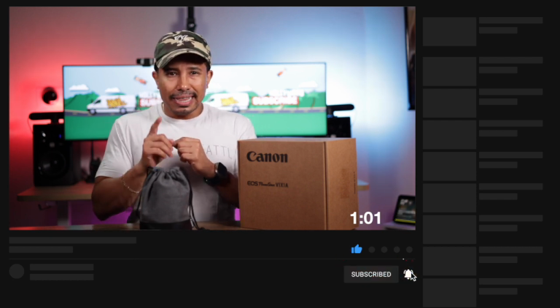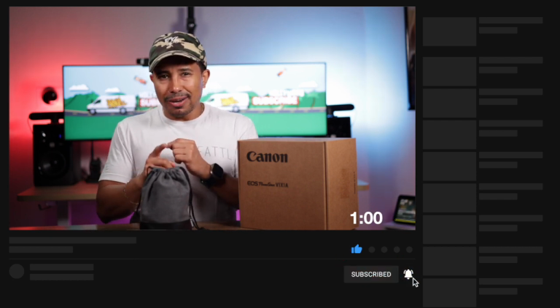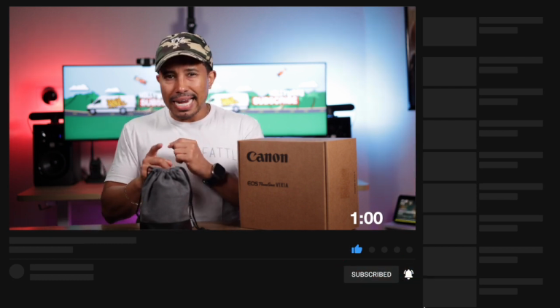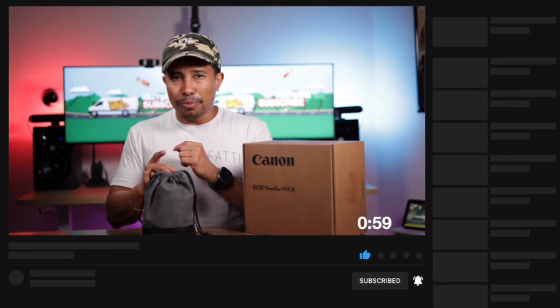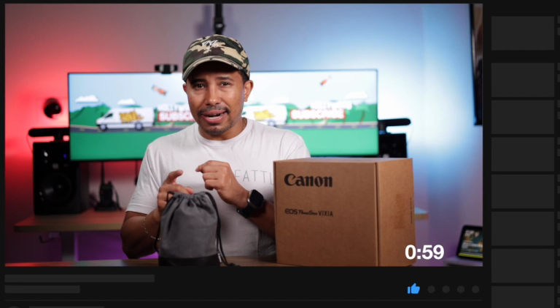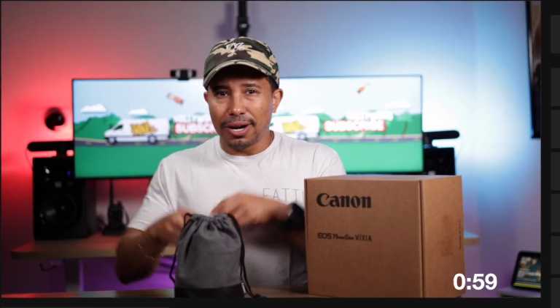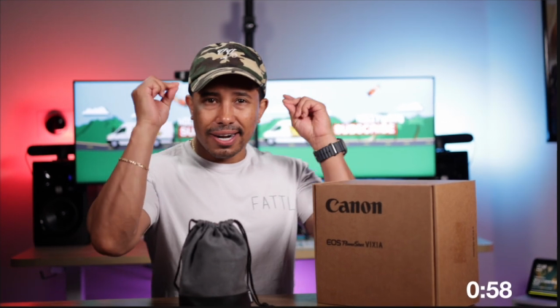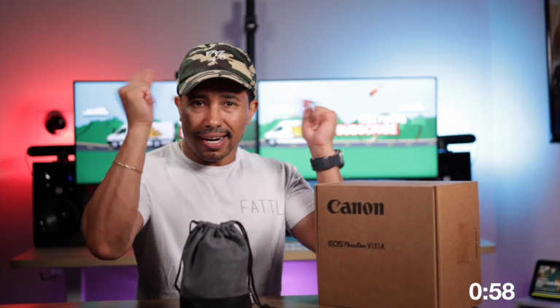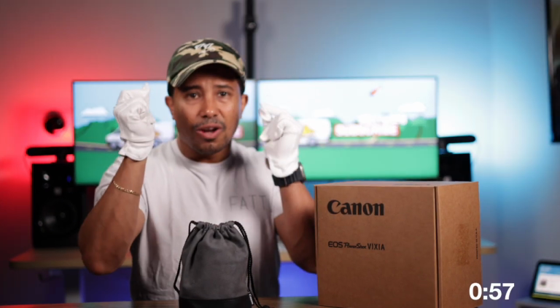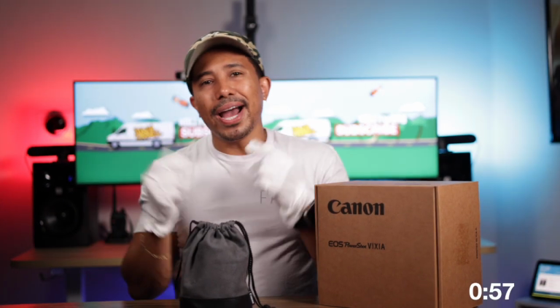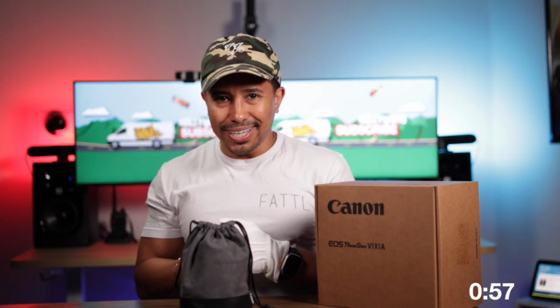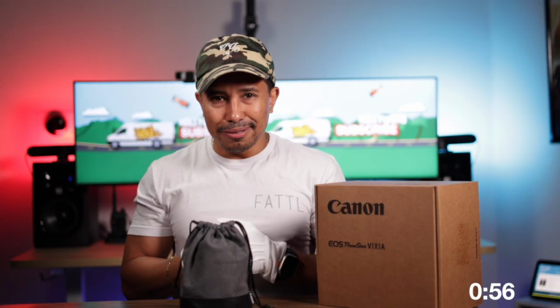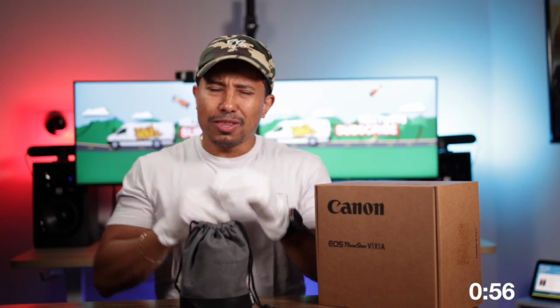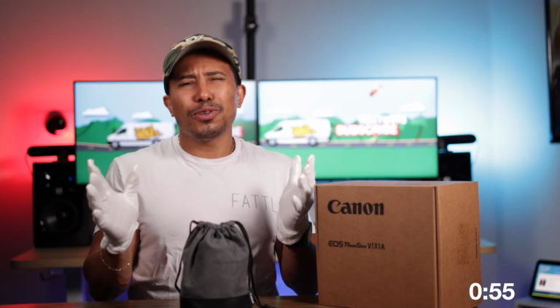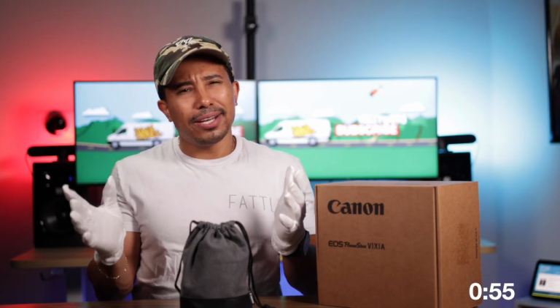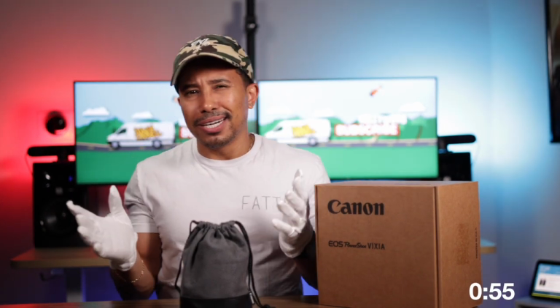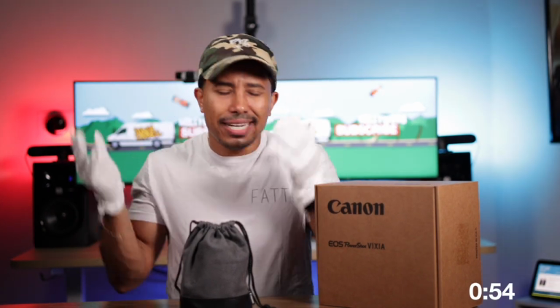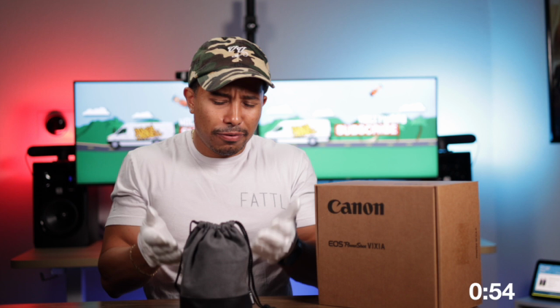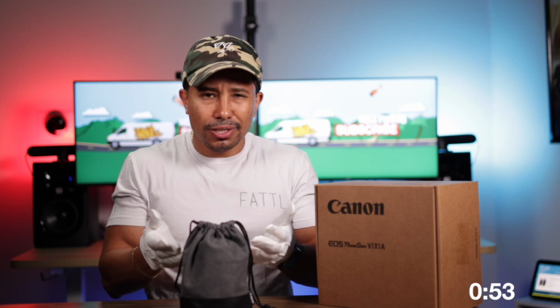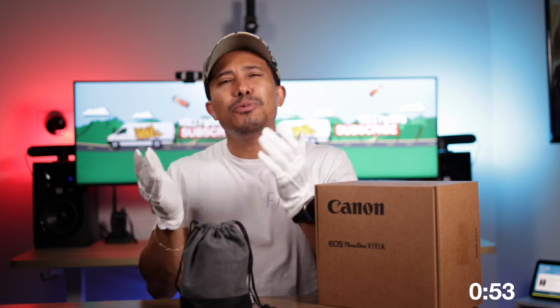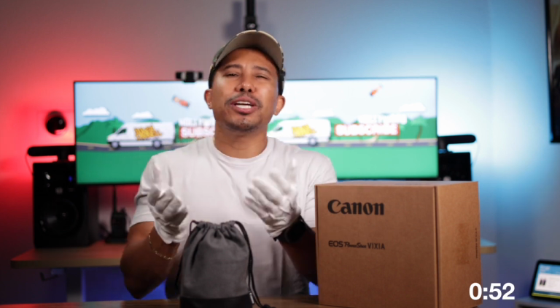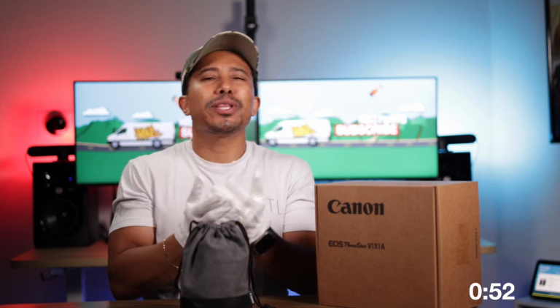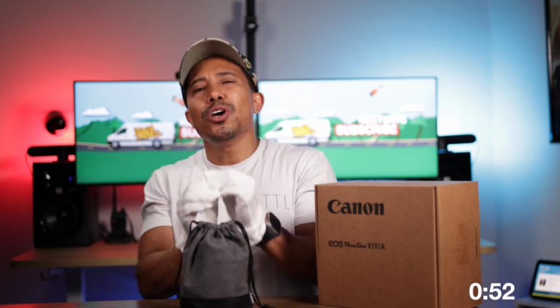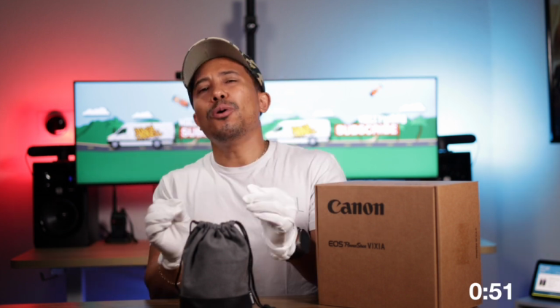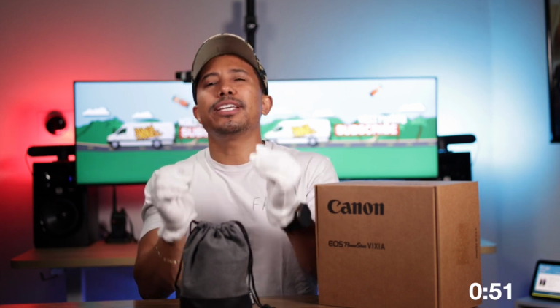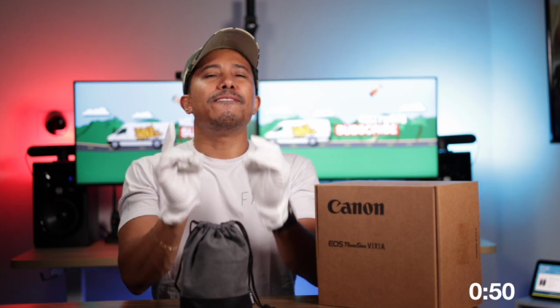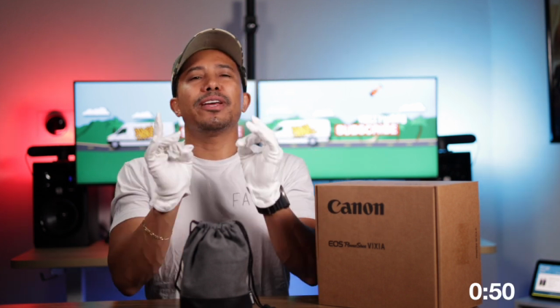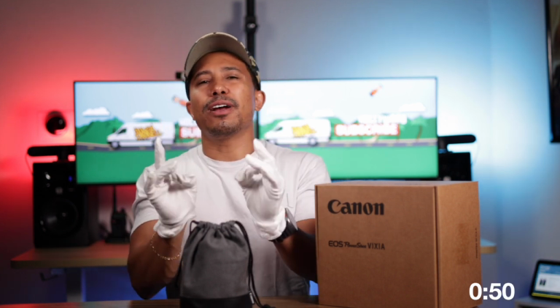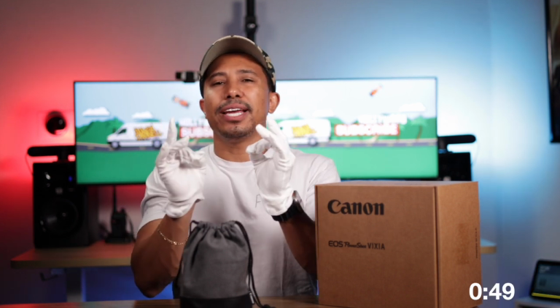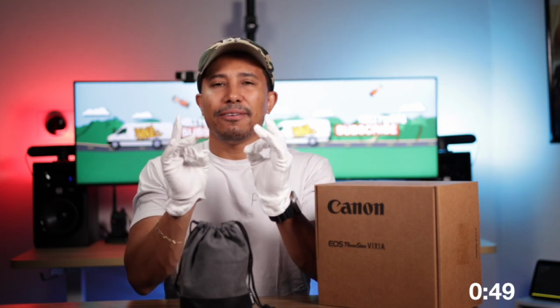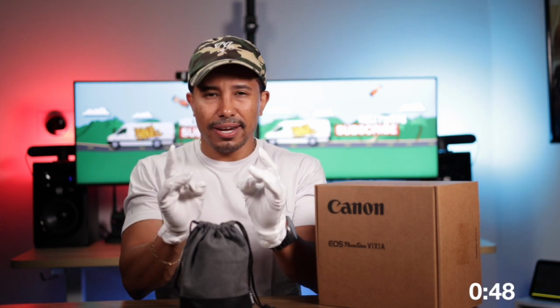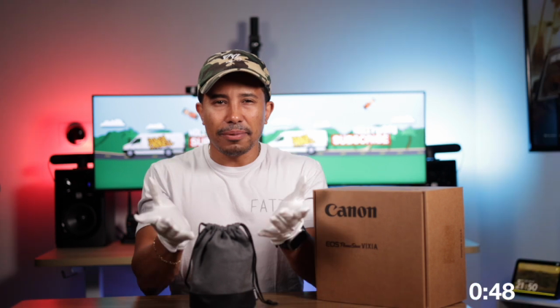But before we open this up, let's bring out our white gloves. The reason for the white gloves — it is a professional lens and we want to make sure that we open this very, very, very fabulously.